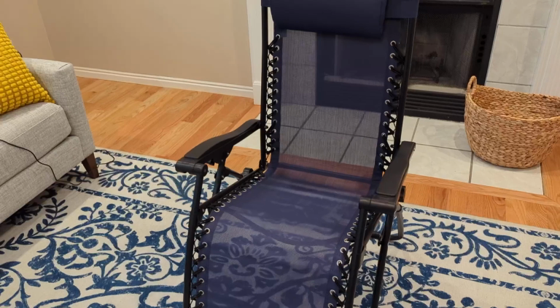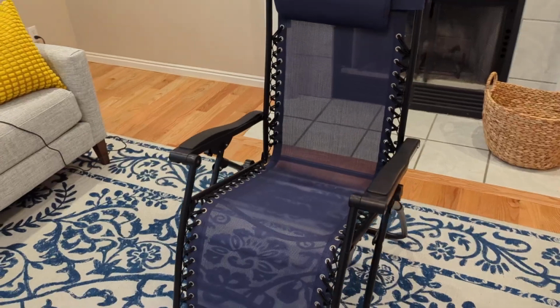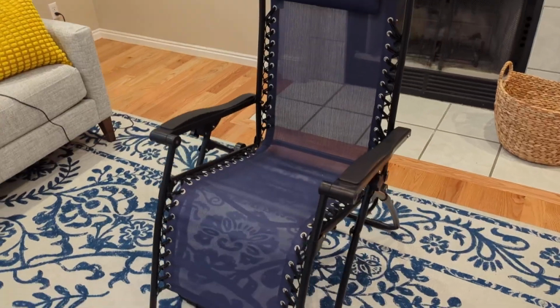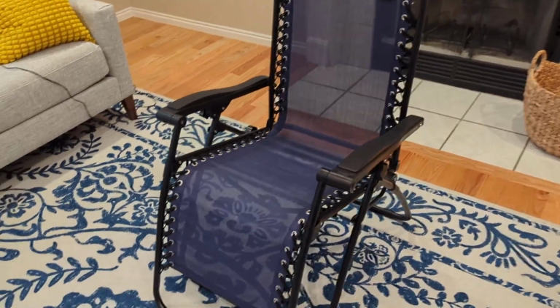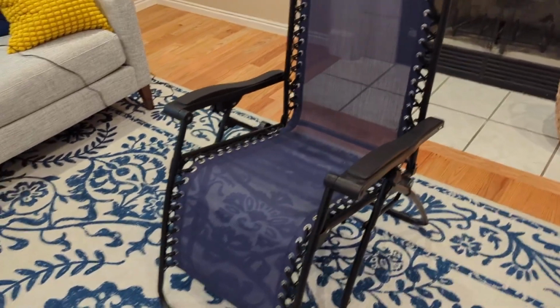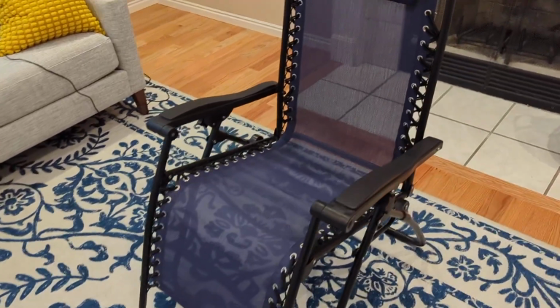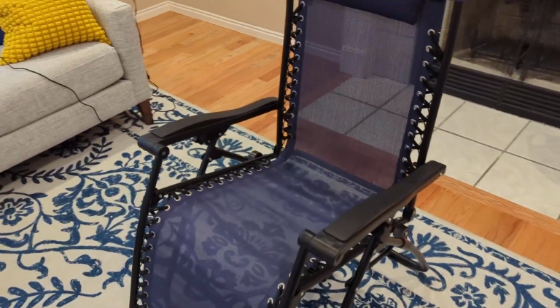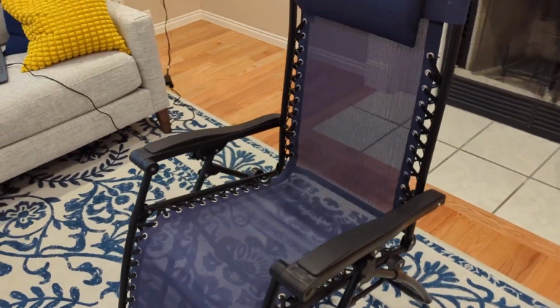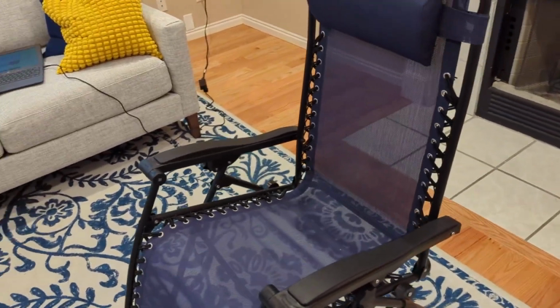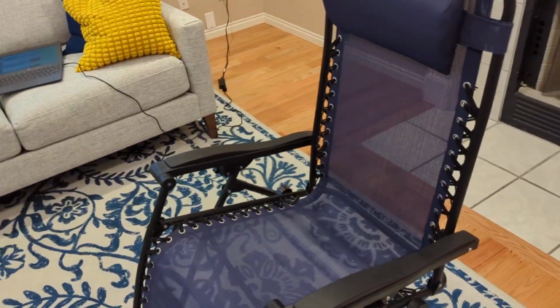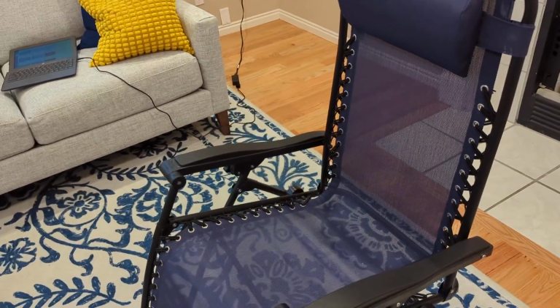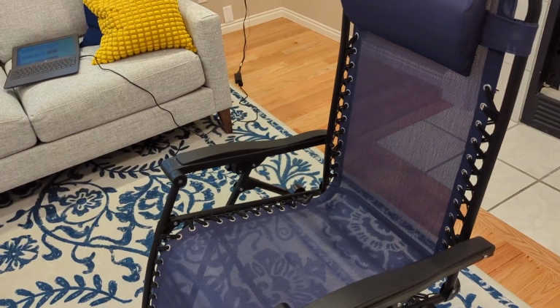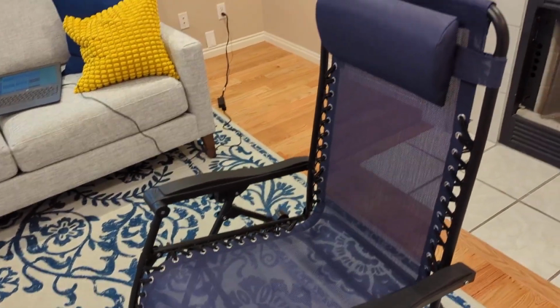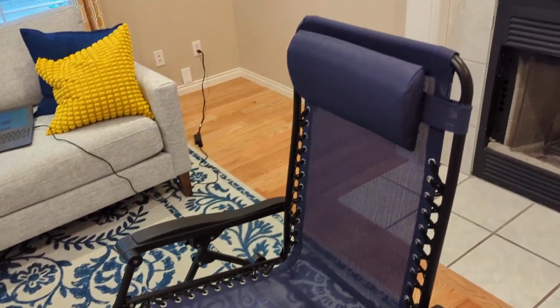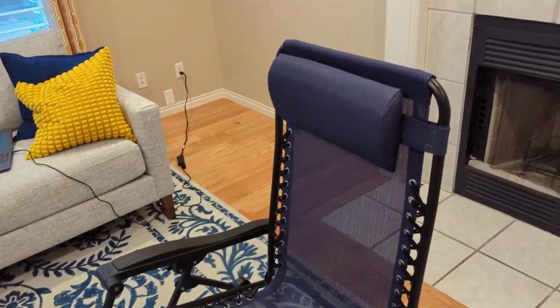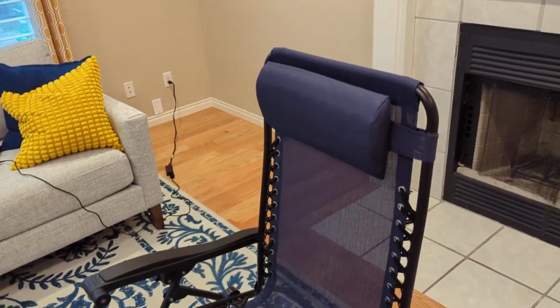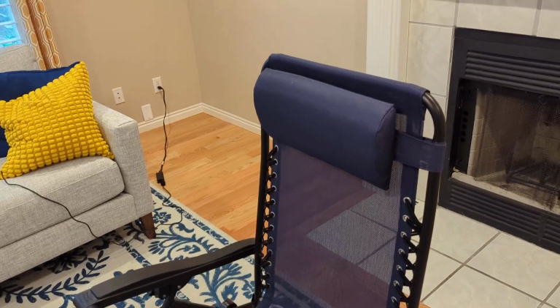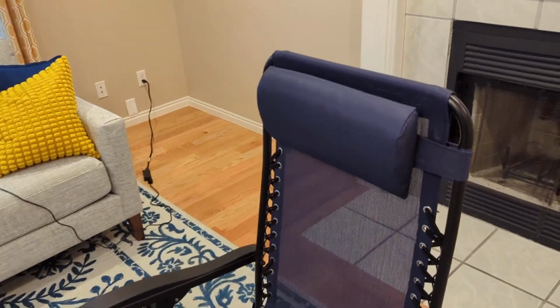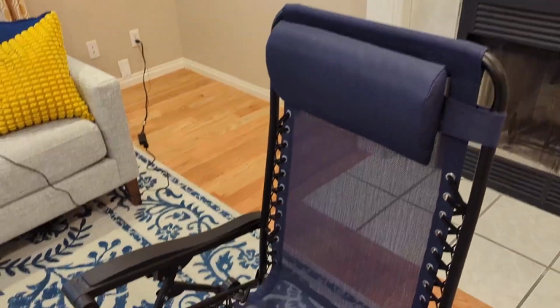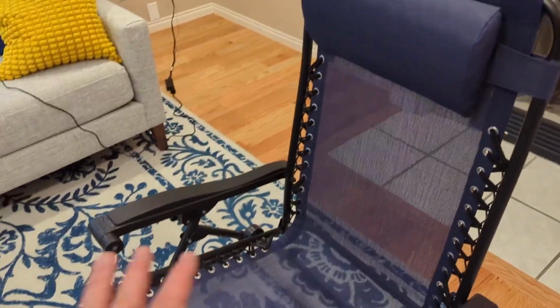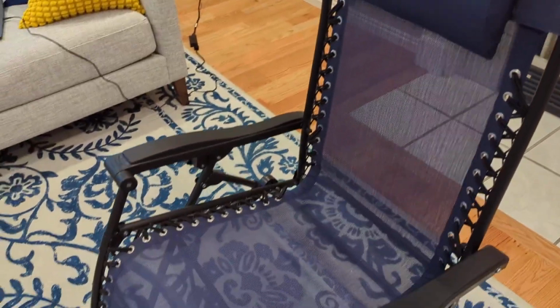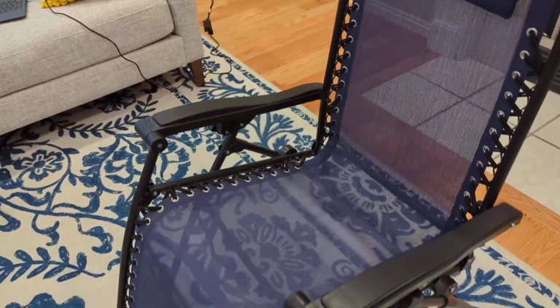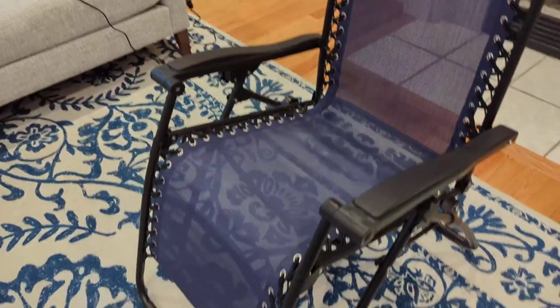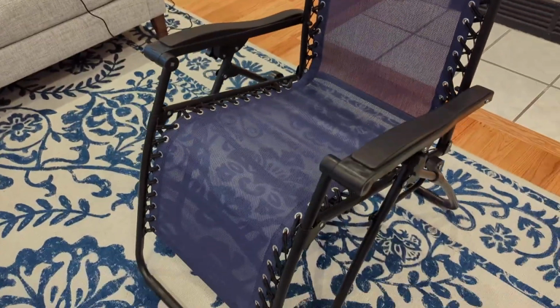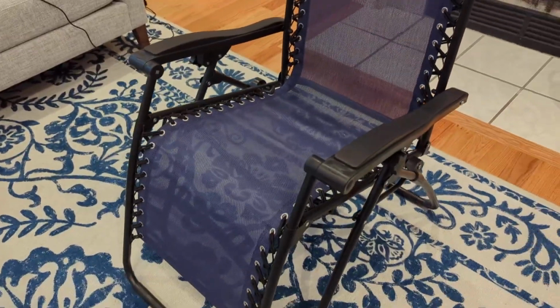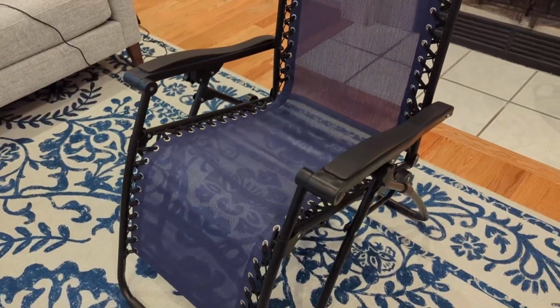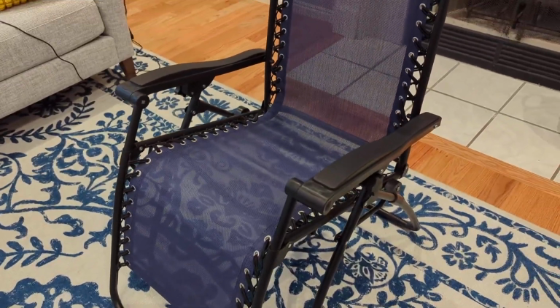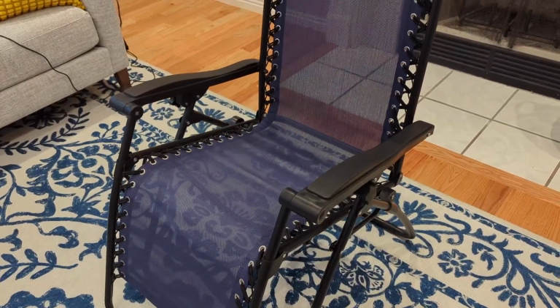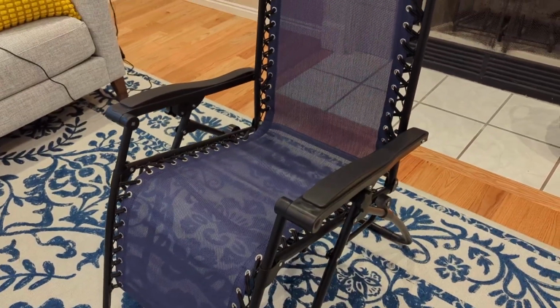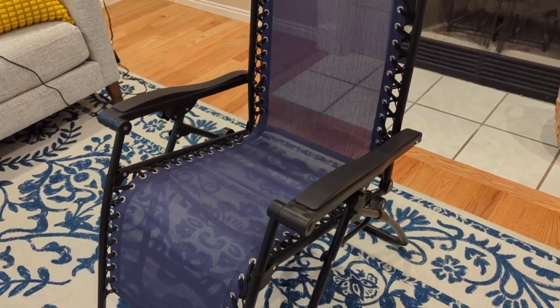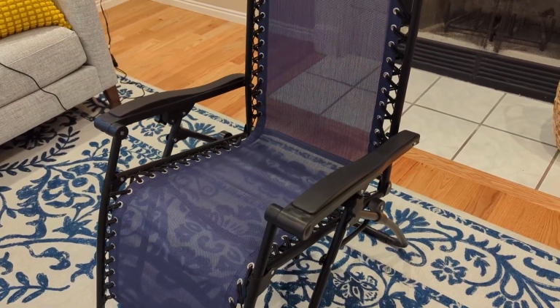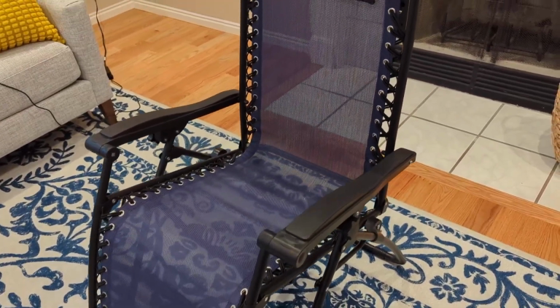It's the zero gravity patio chair from Amazon. It all comes in one piece — there is no assembly required.